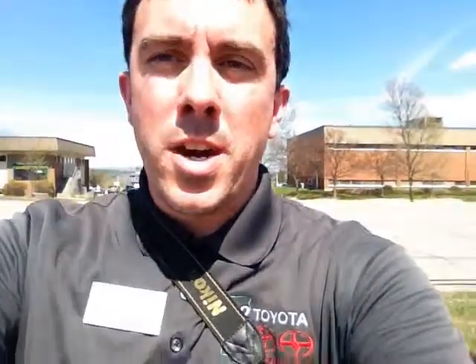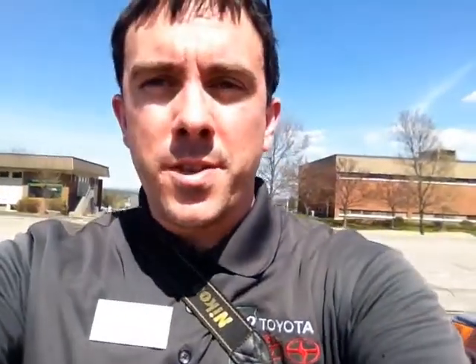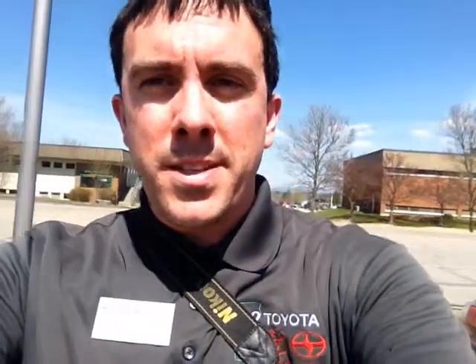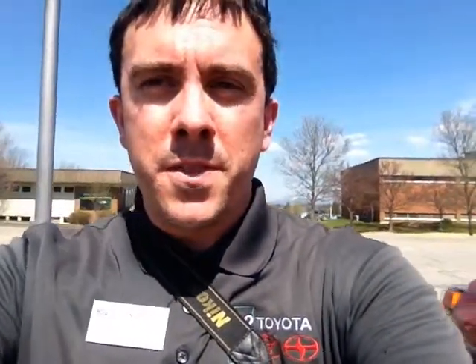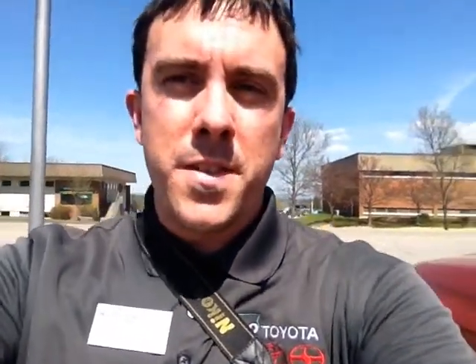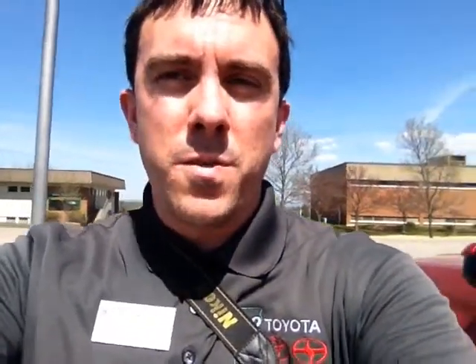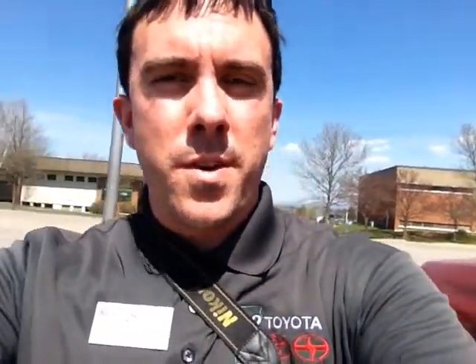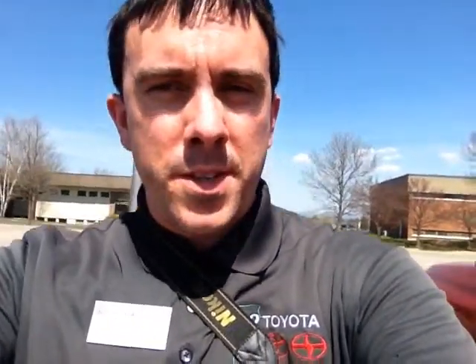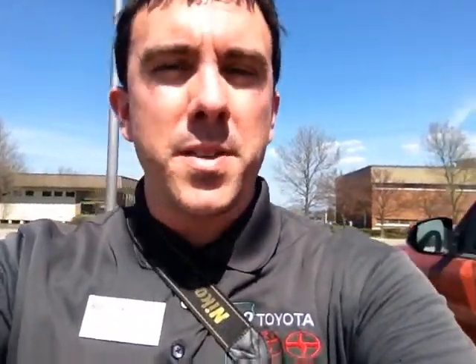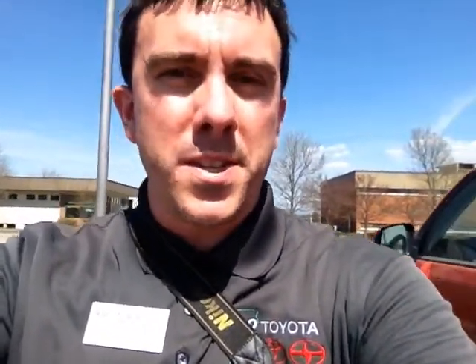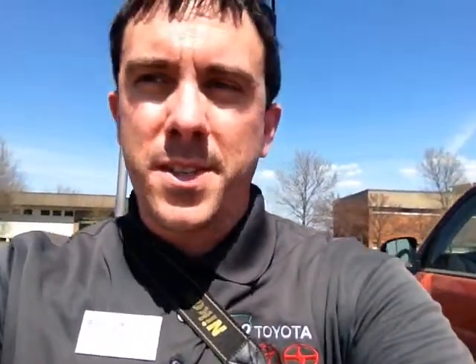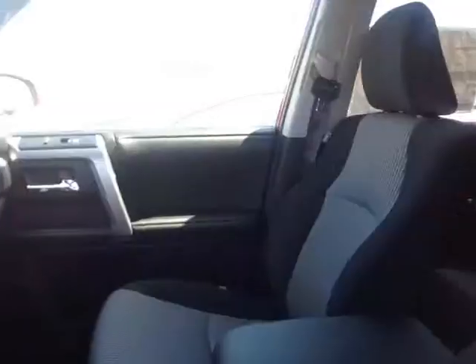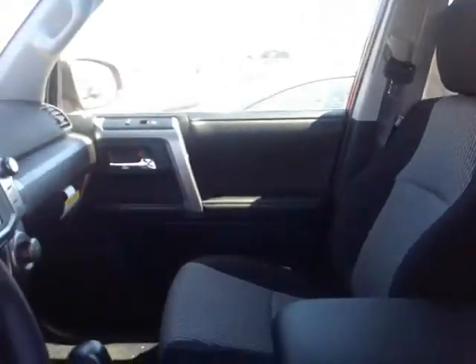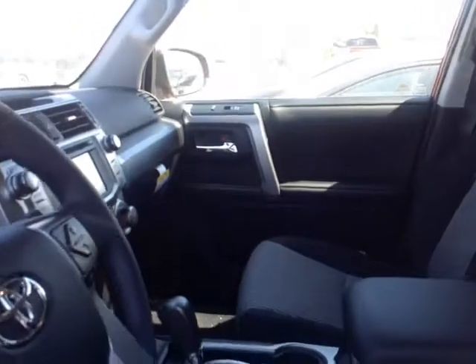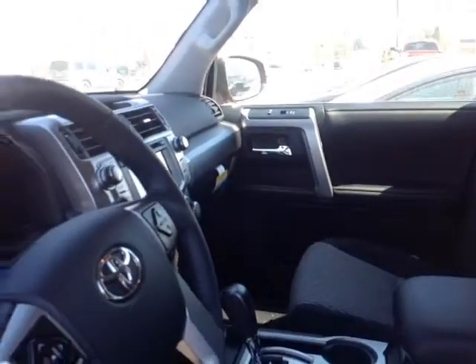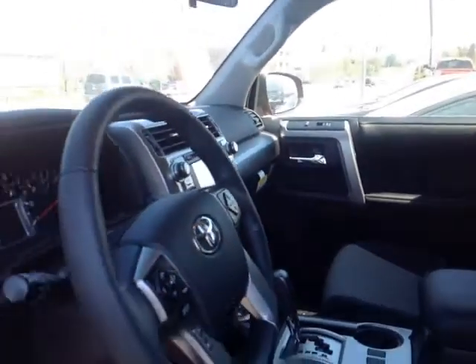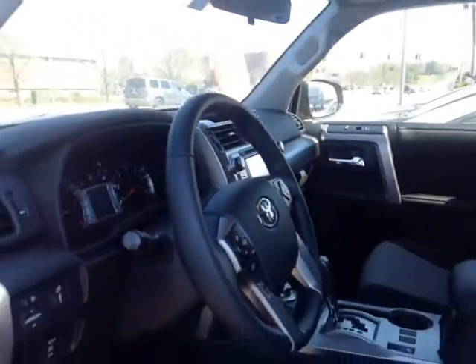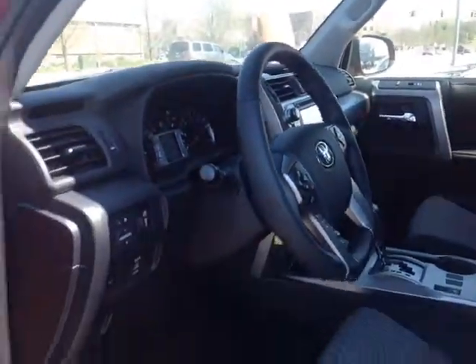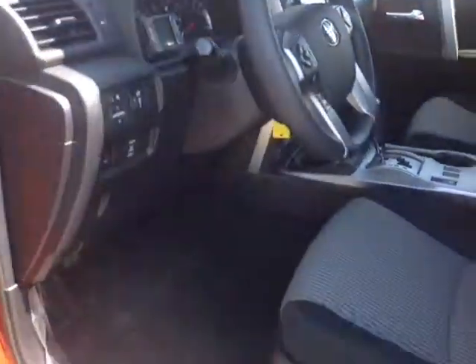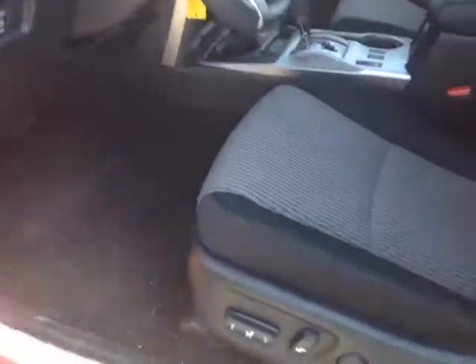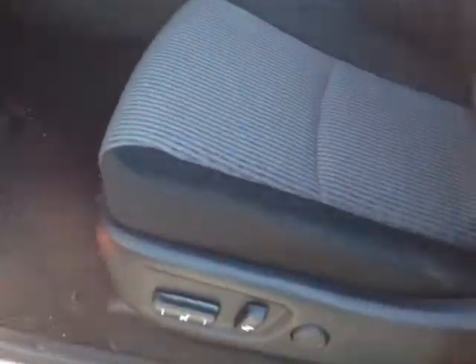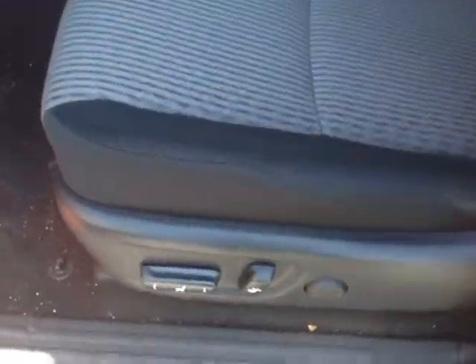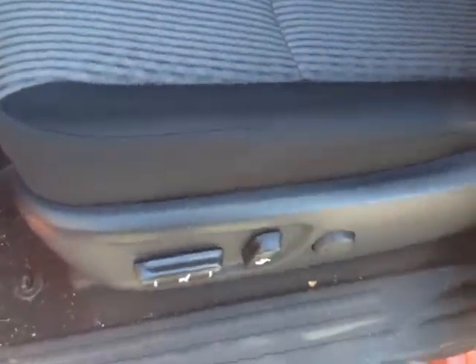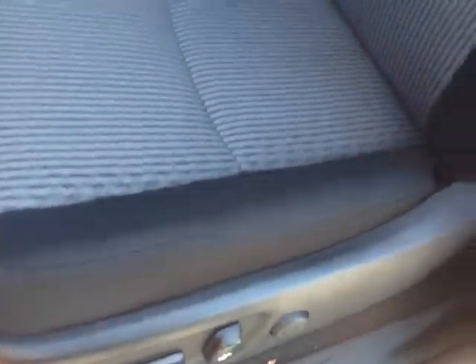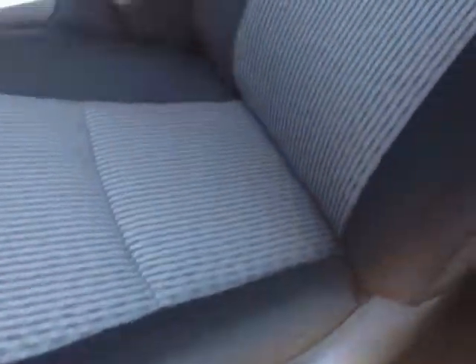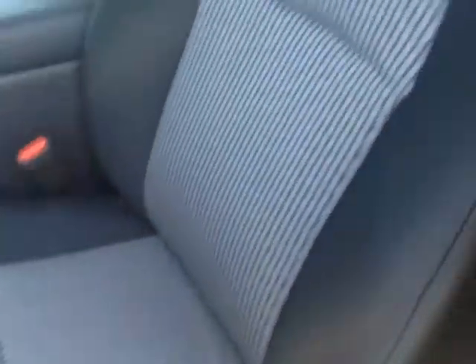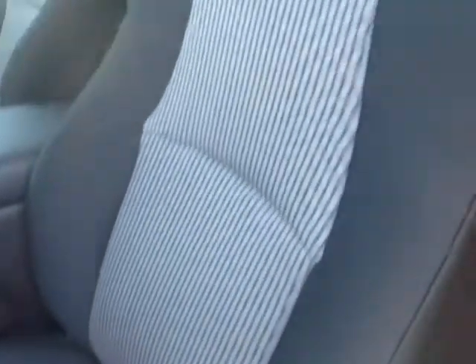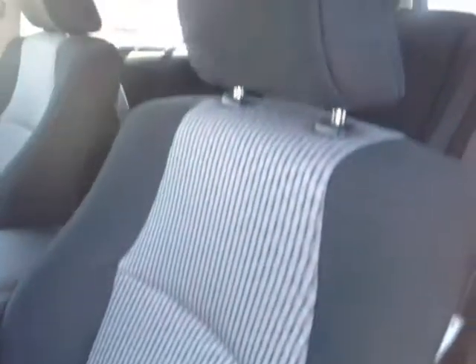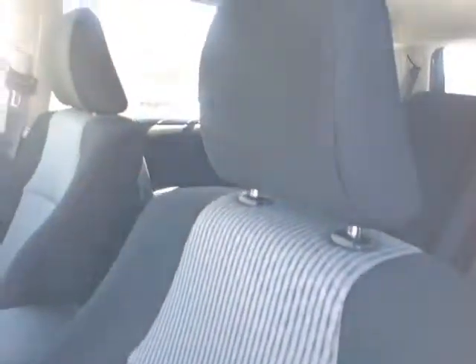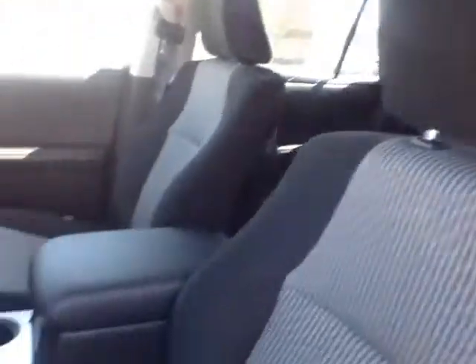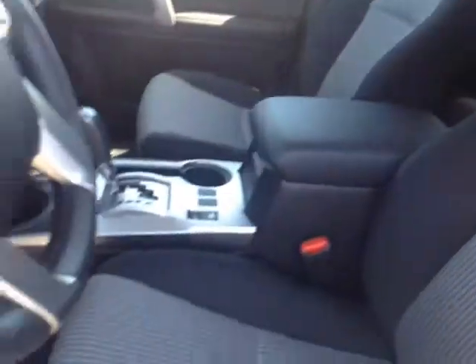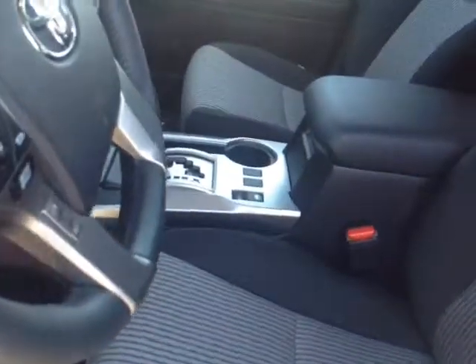Now that I've shown you the exterior features on this new 4Runner, let's go ahead and take a peek at the space on the inside. As you can see, there's no shortage of space, versatility, and creature comforts on the interior, starting with this comfortable powered cloth driver's seat.